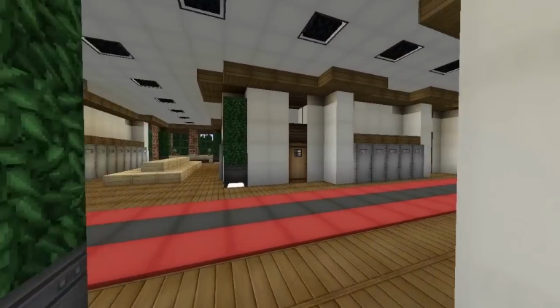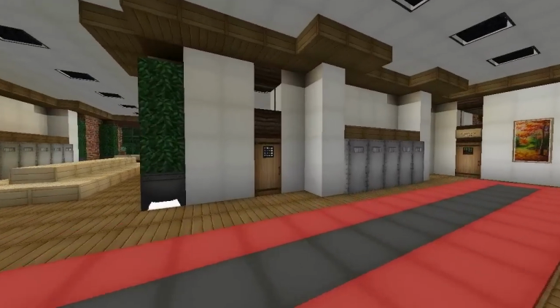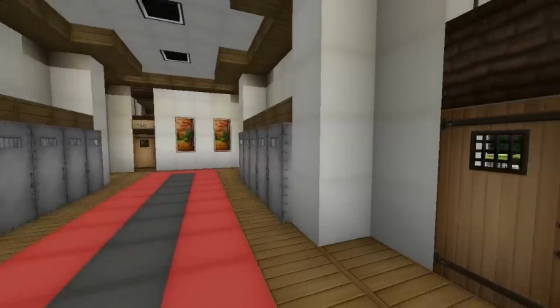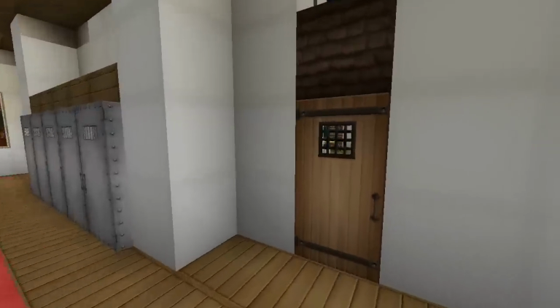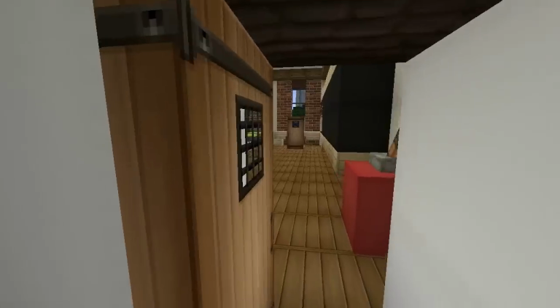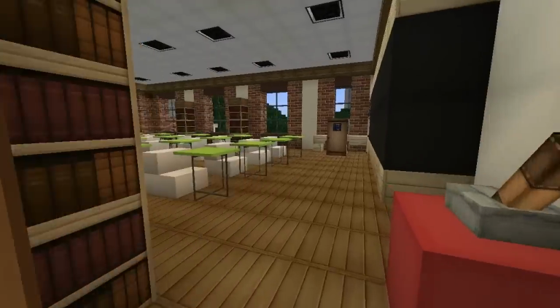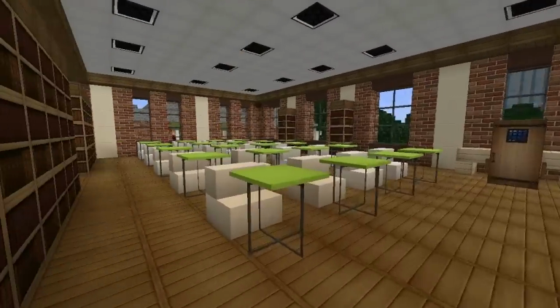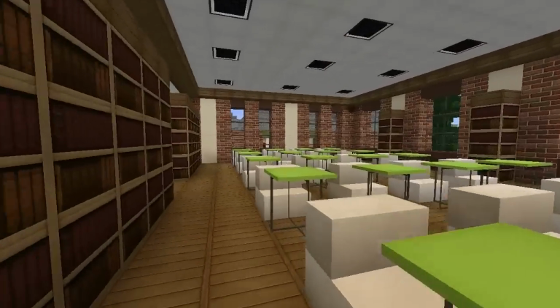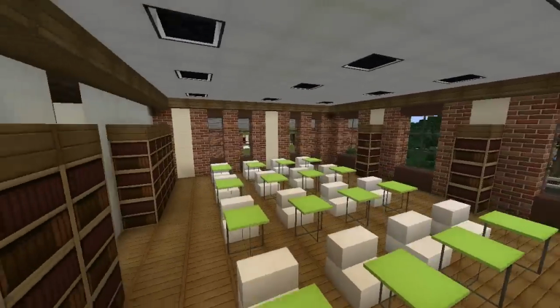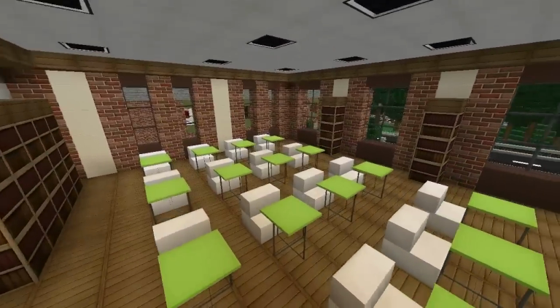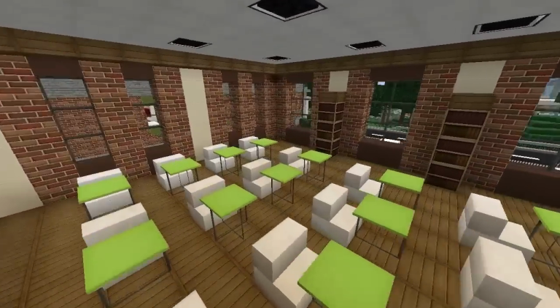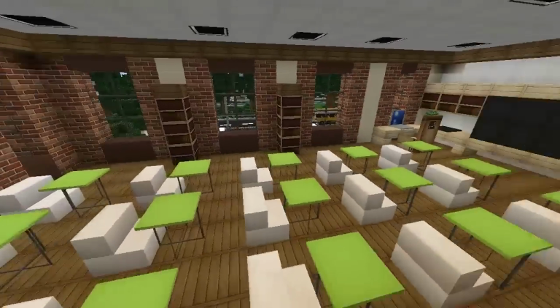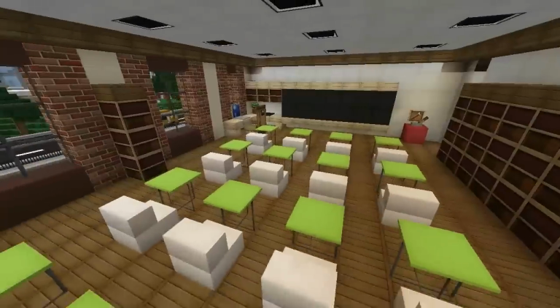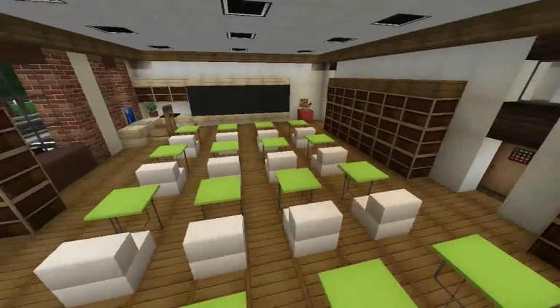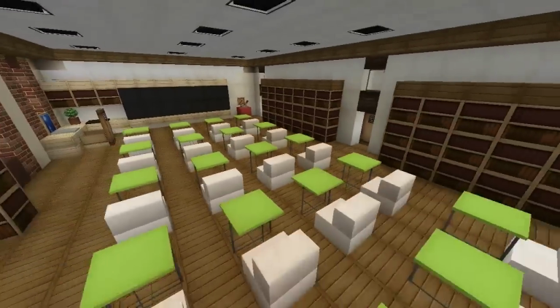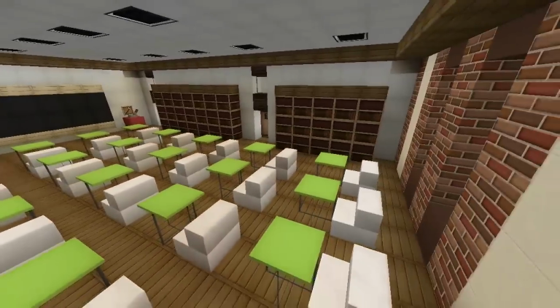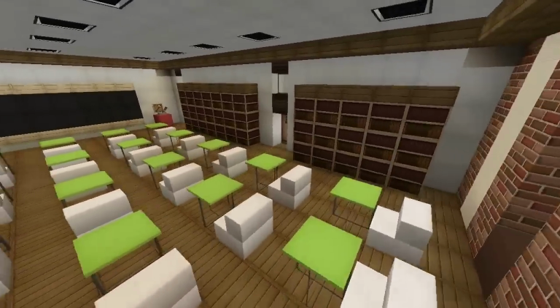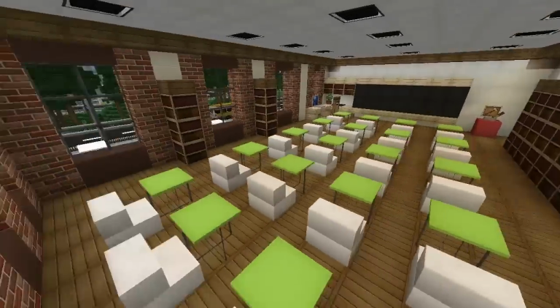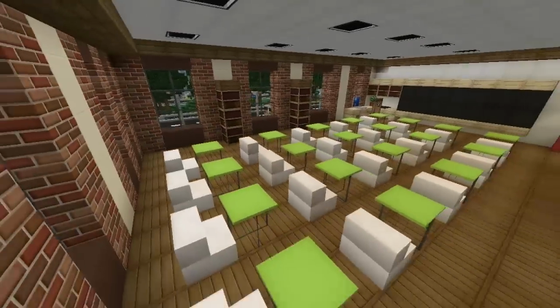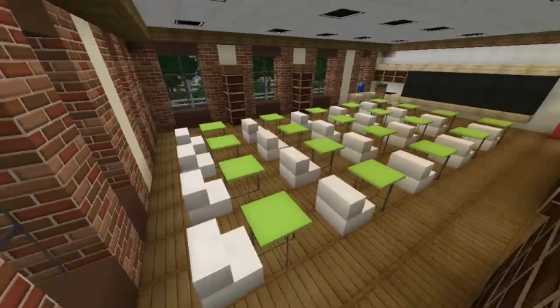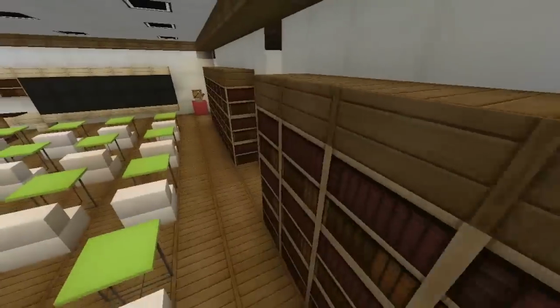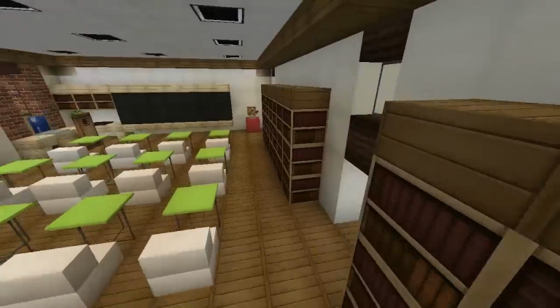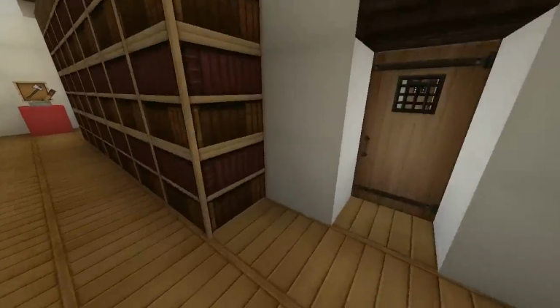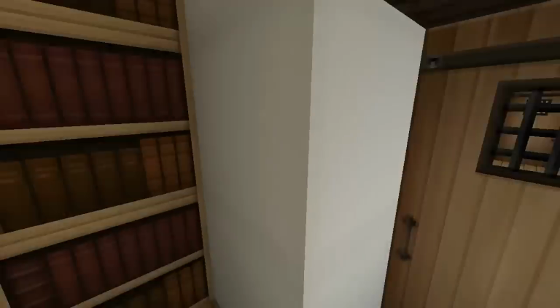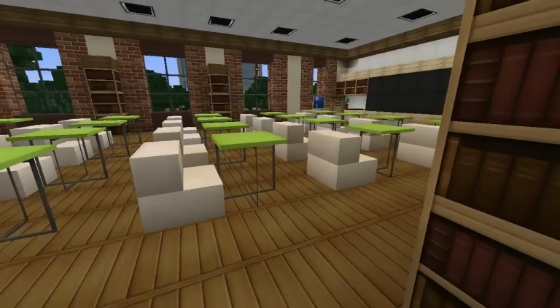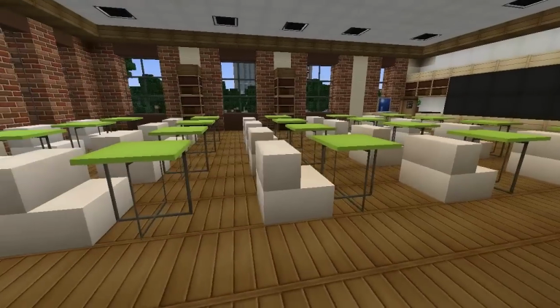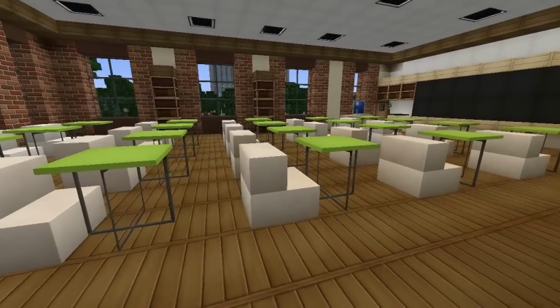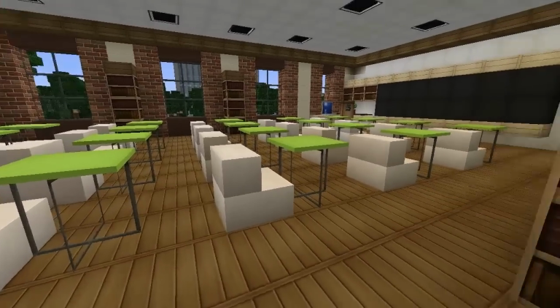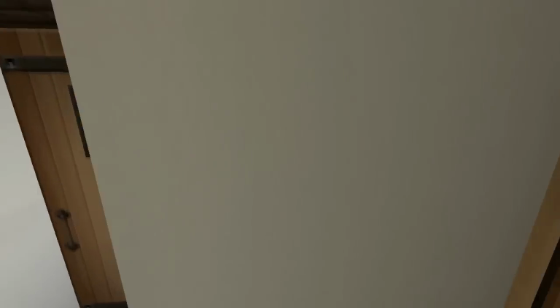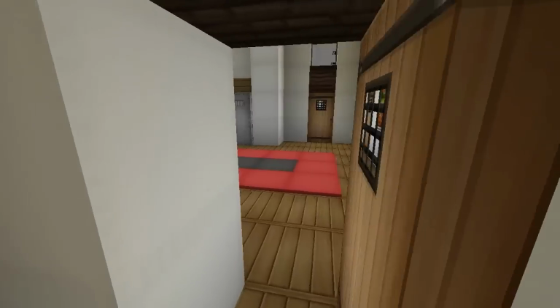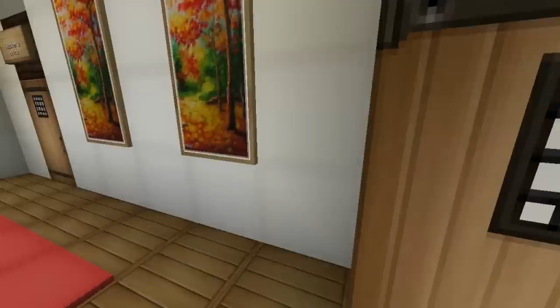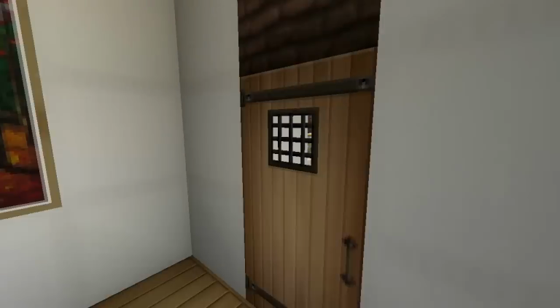Over here is another classroom. Same as the ones downstairs — they're all slightly different. I'd like to know what subjects they represent. They're all pretty nice.